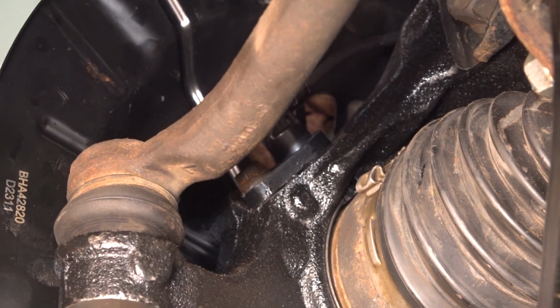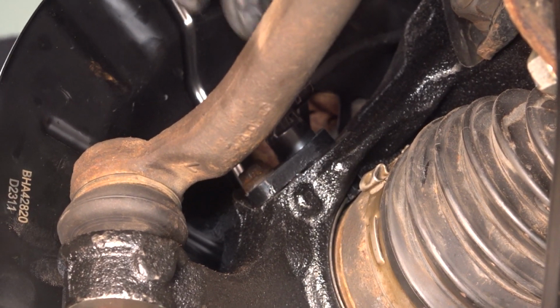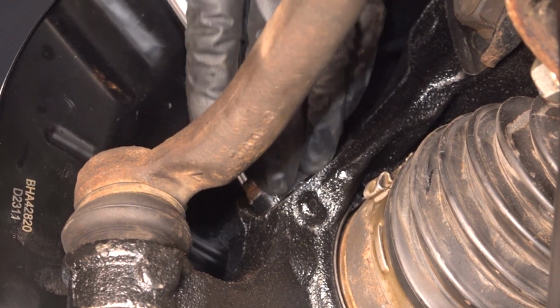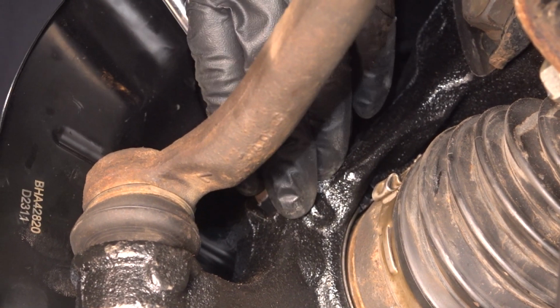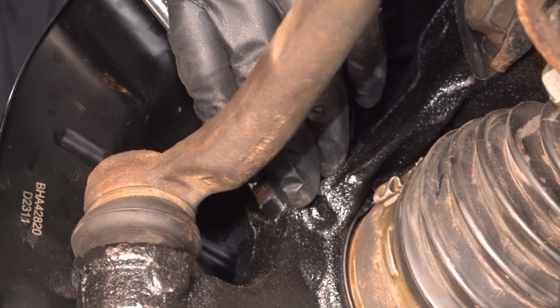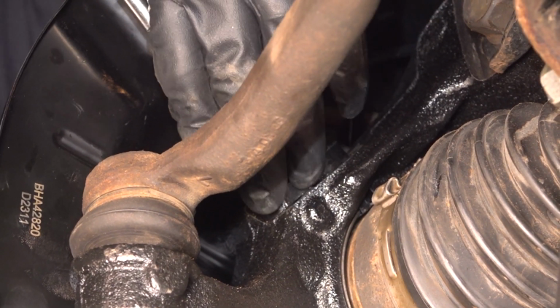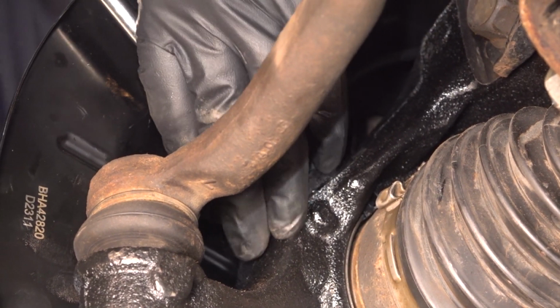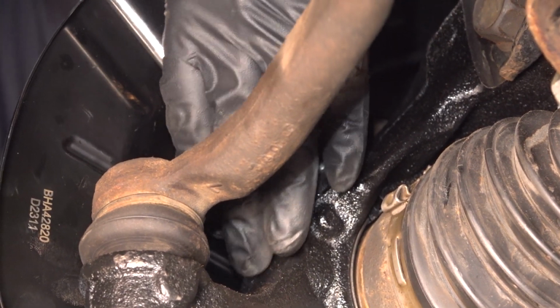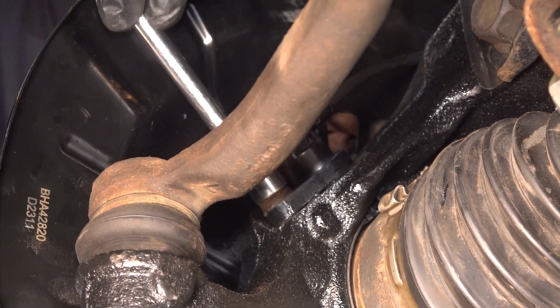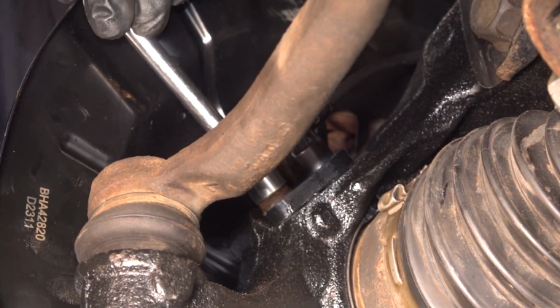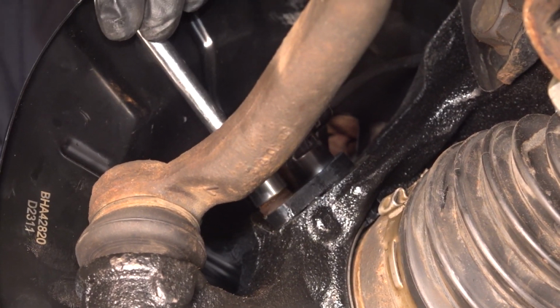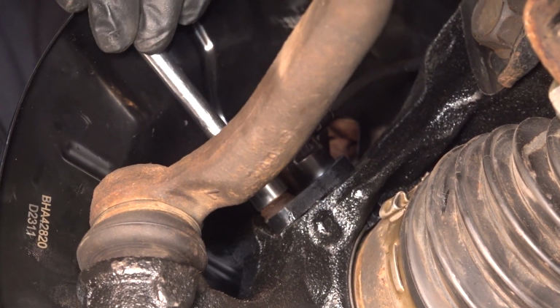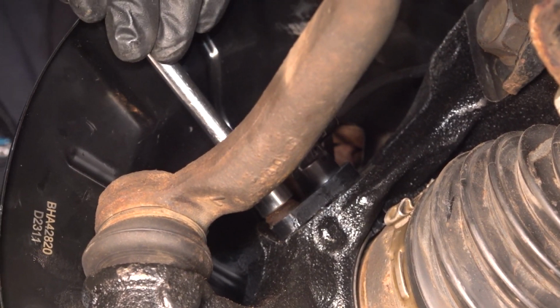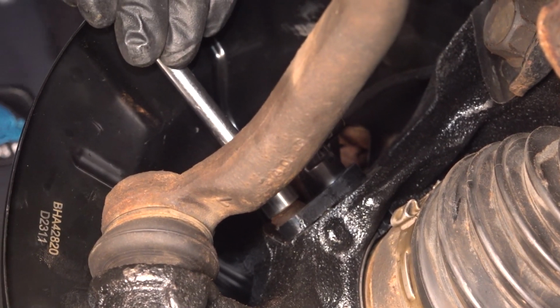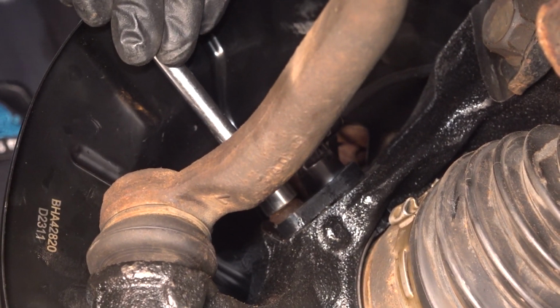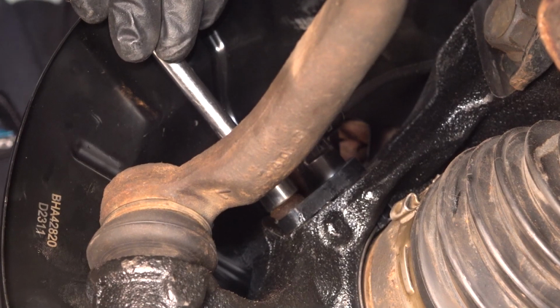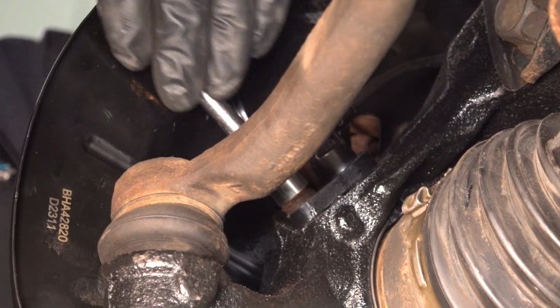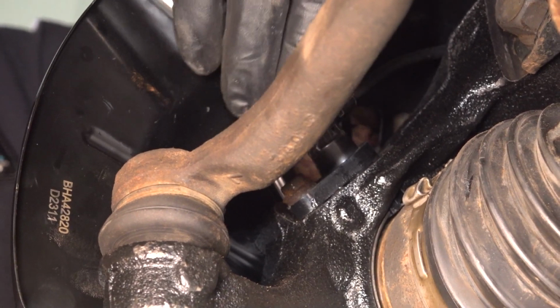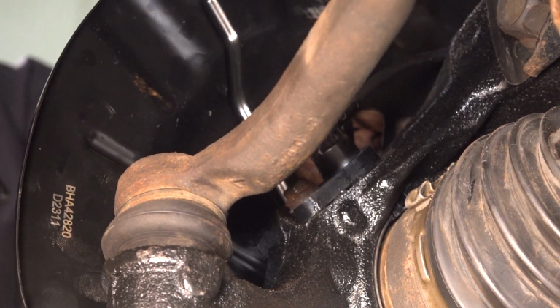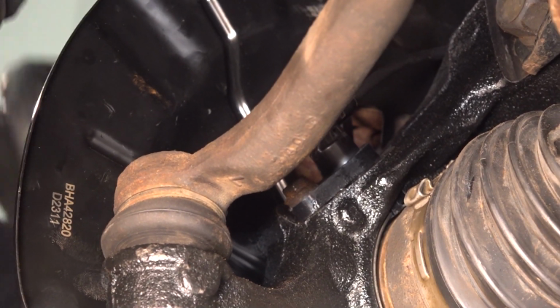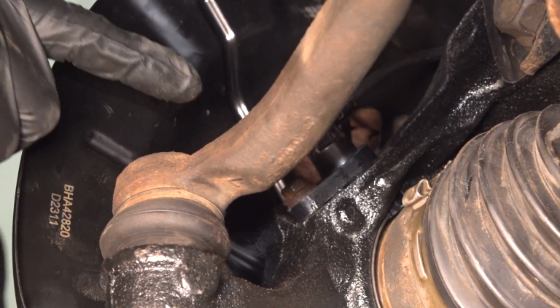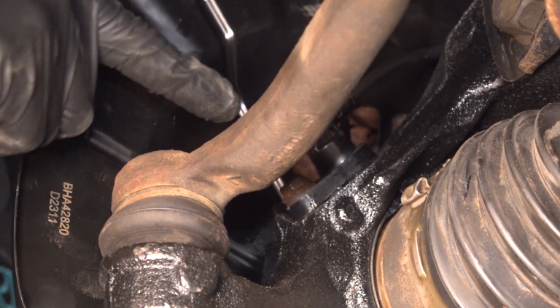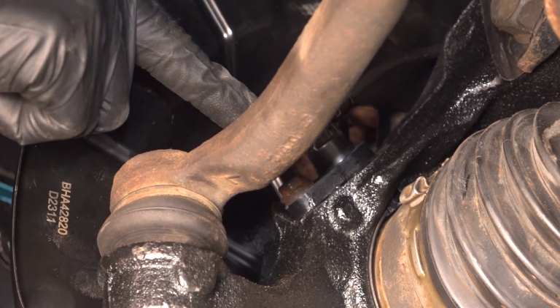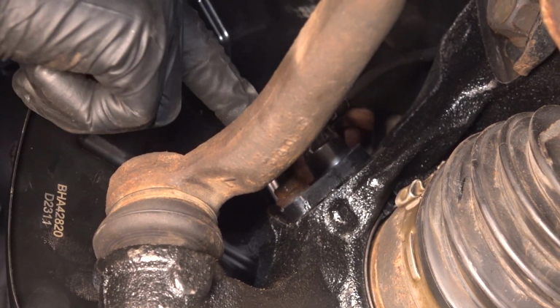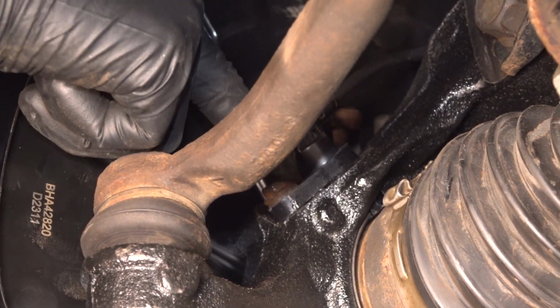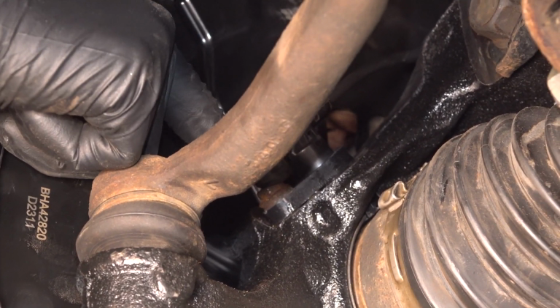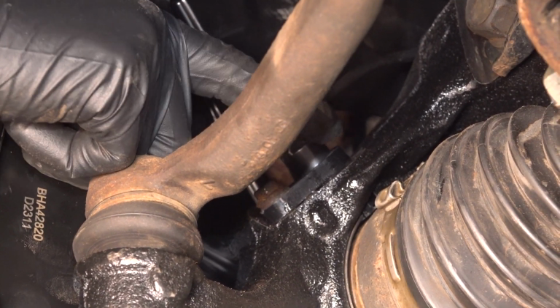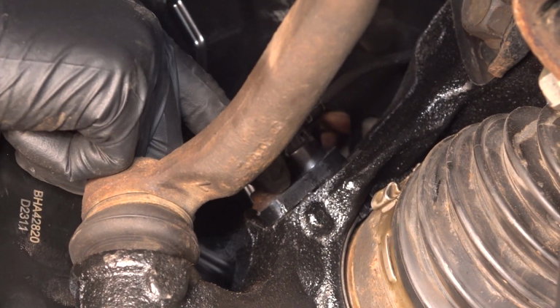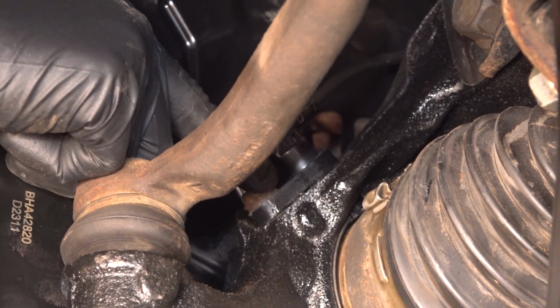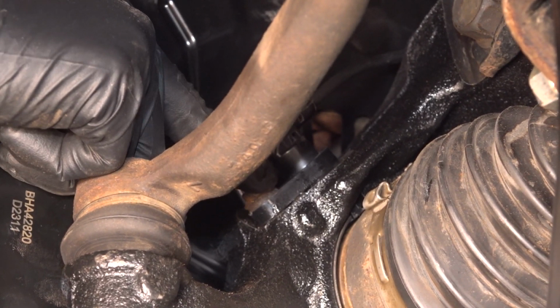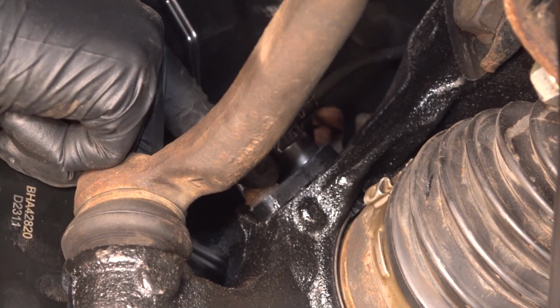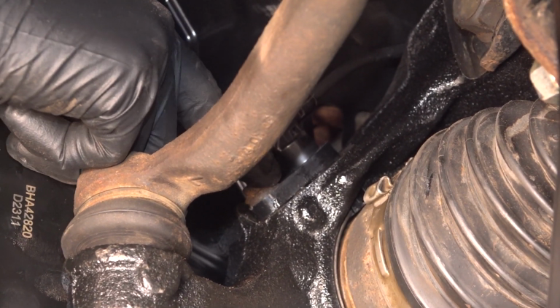At this point, grab your 10 millimeter socket and snug it up. Just give it about an eighth of a turn after it bottoms out — you just want it to be snug. You don't want to break this bolt in there.